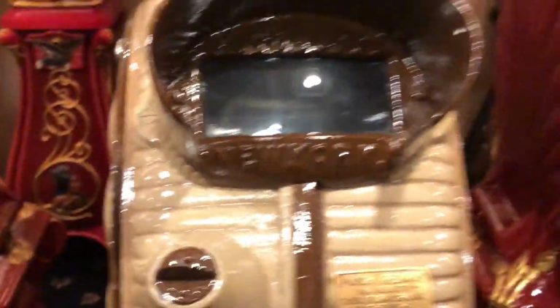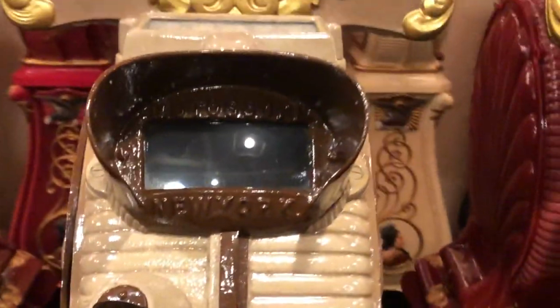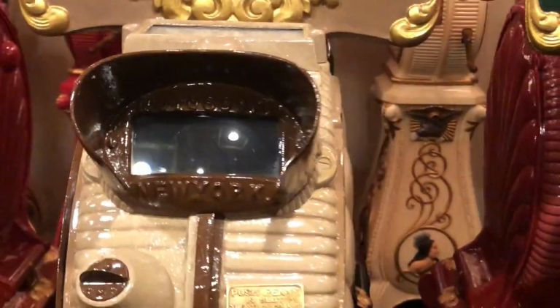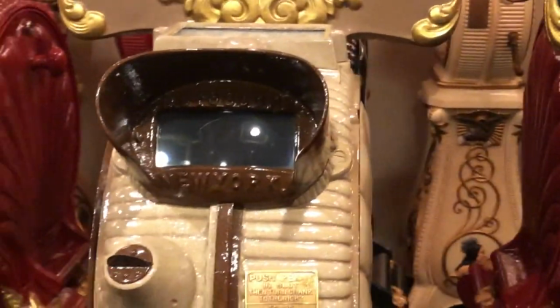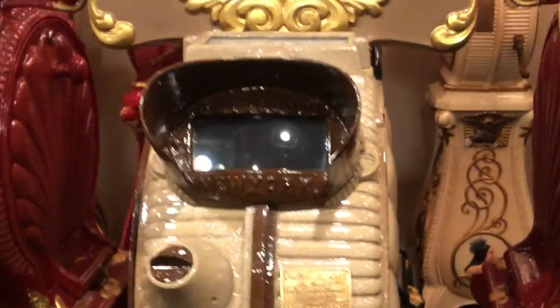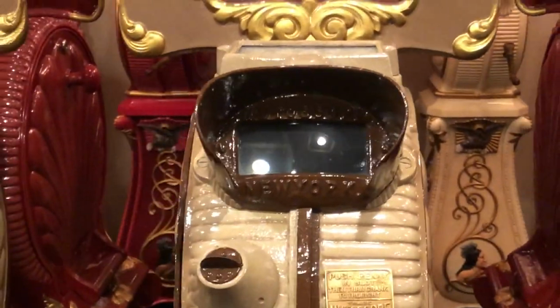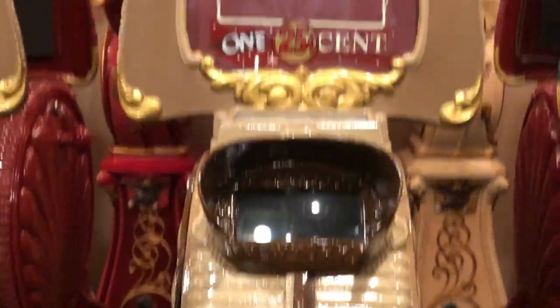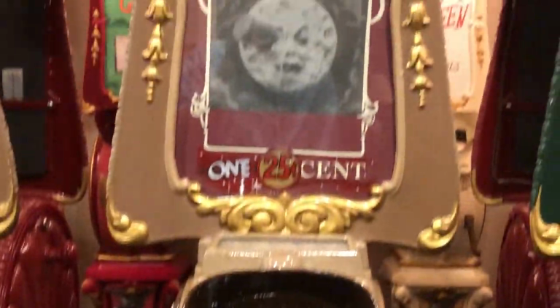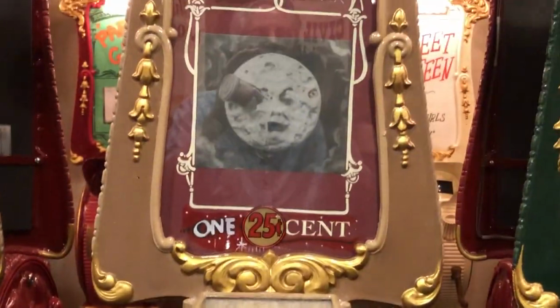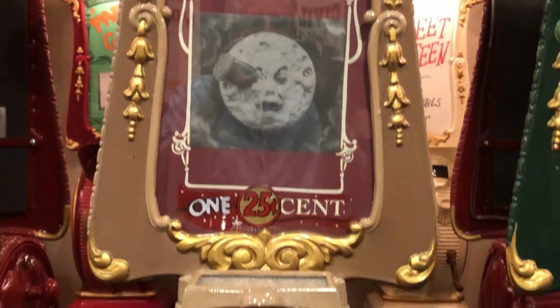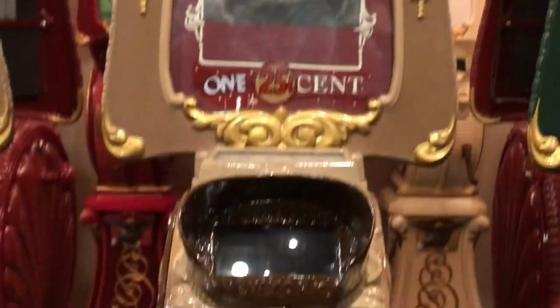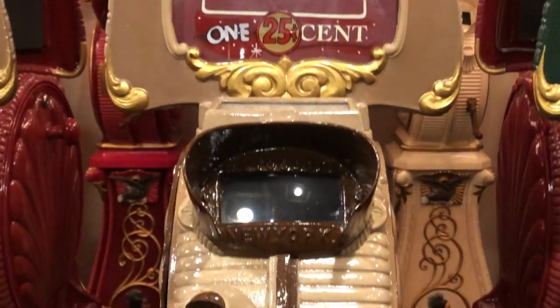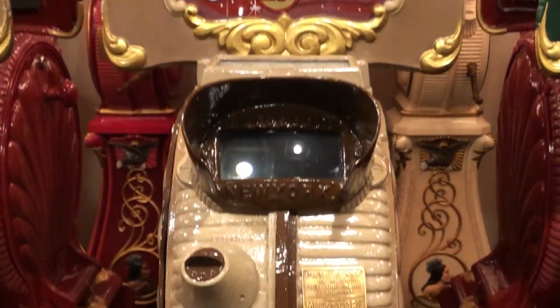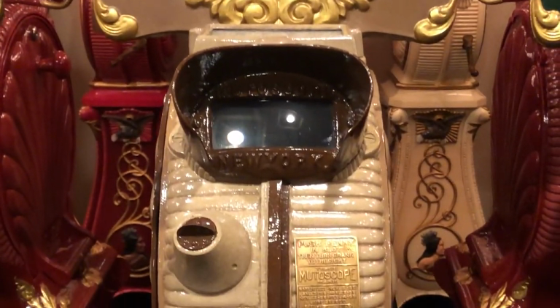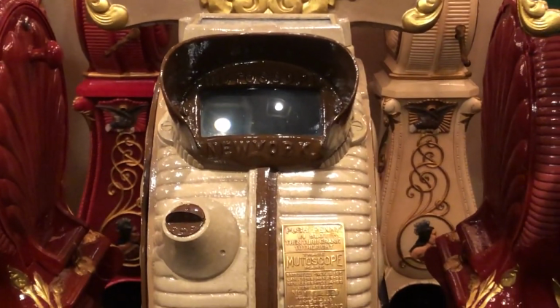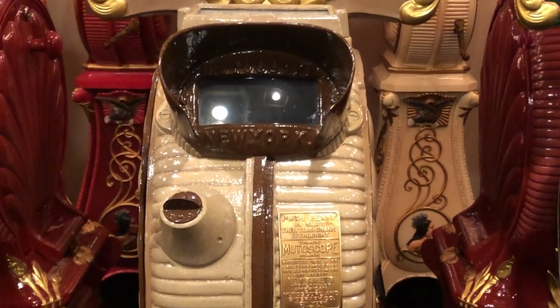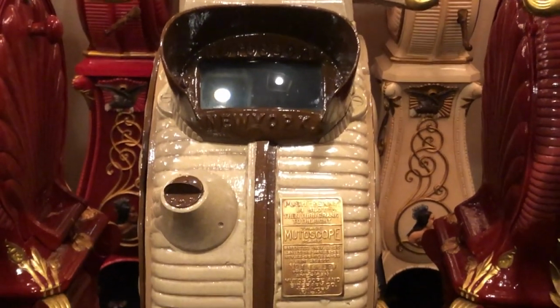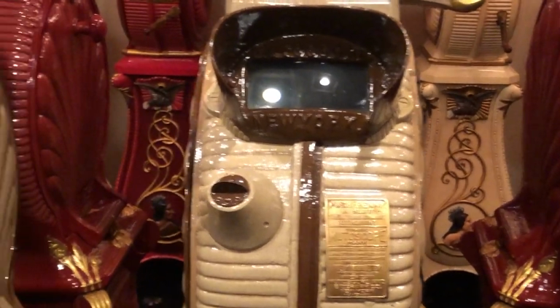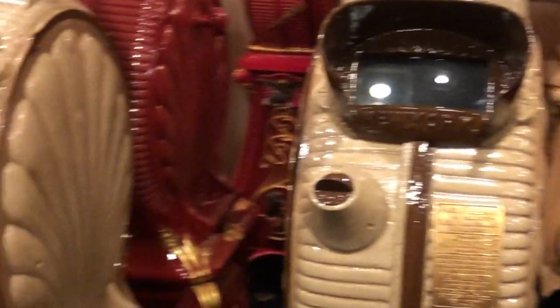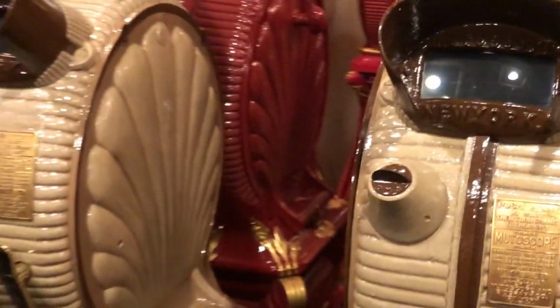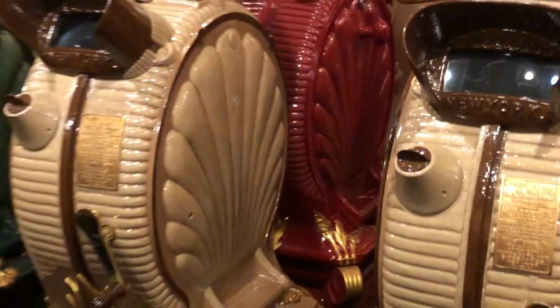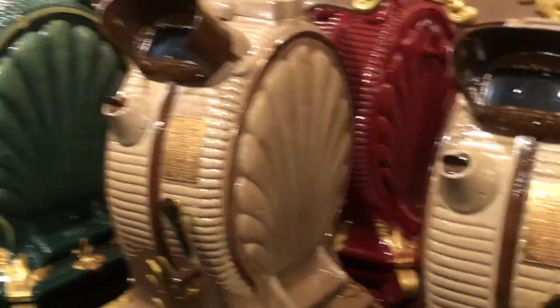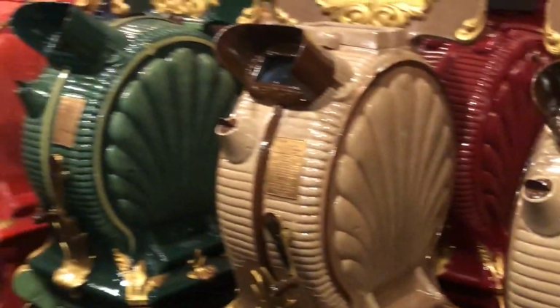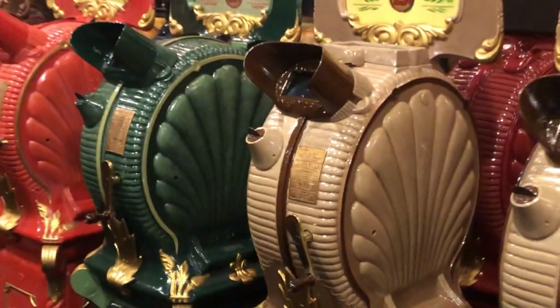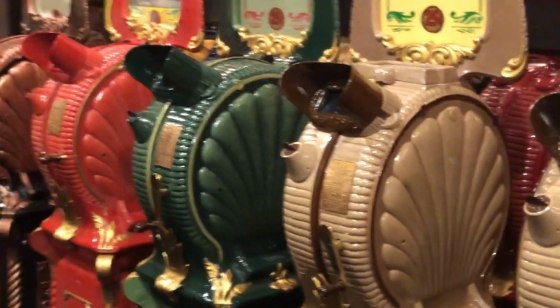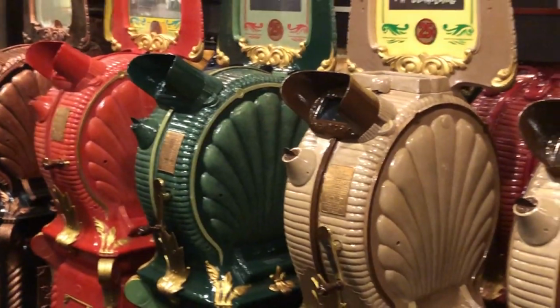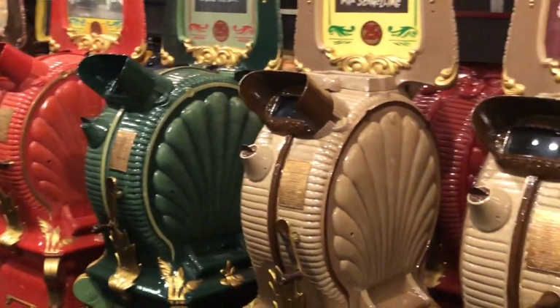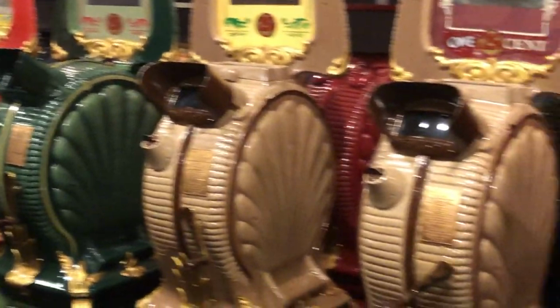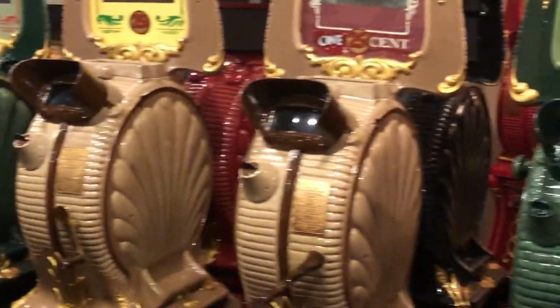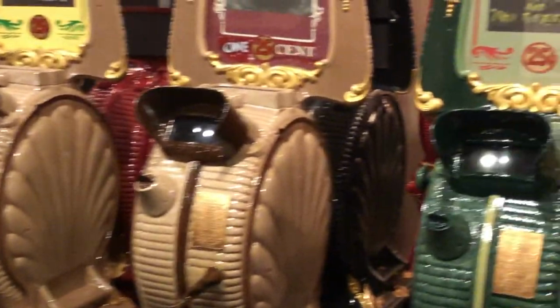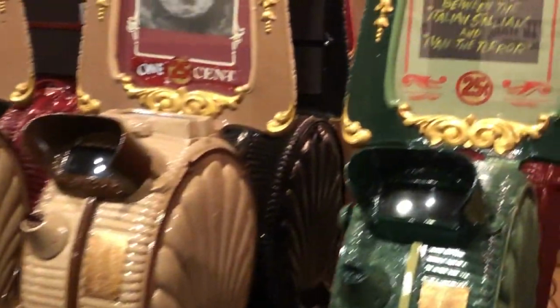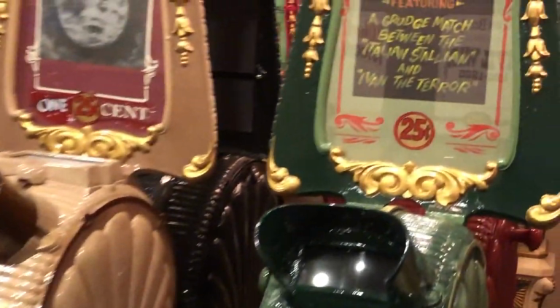...style on a mutoscope from the early 1900s. There's over 30 of these machines throughout the house, on various topics.